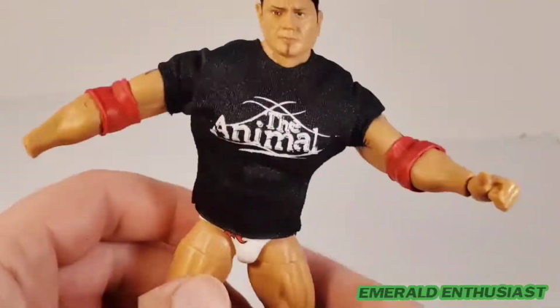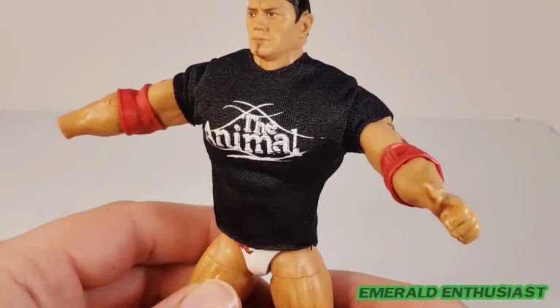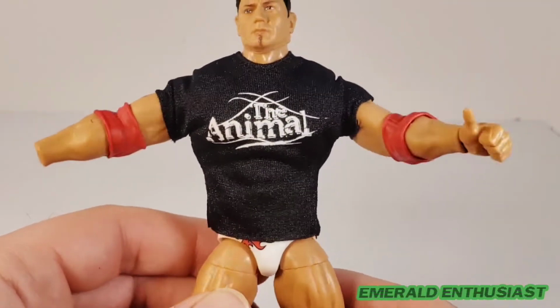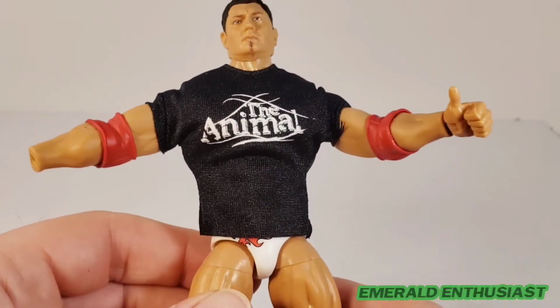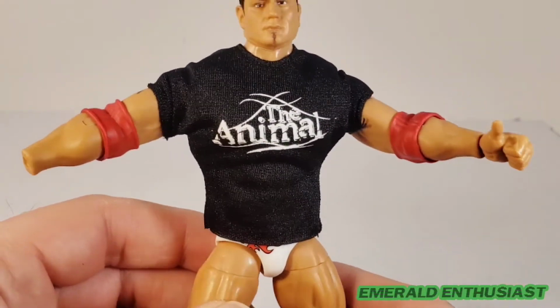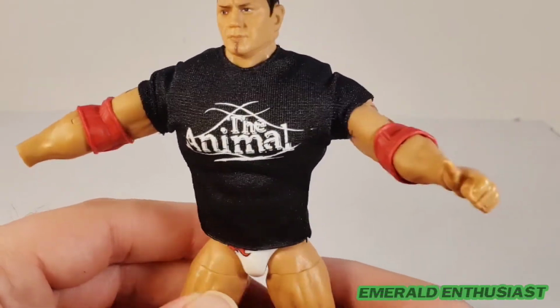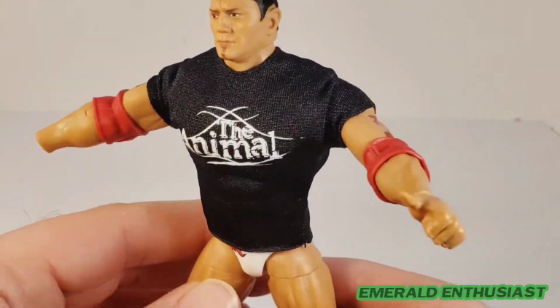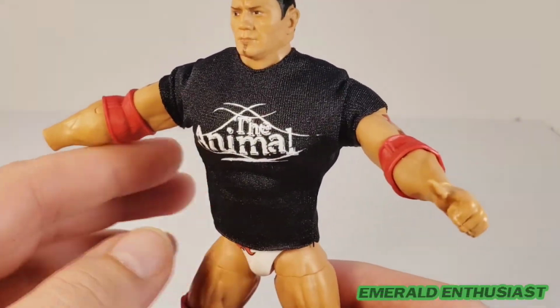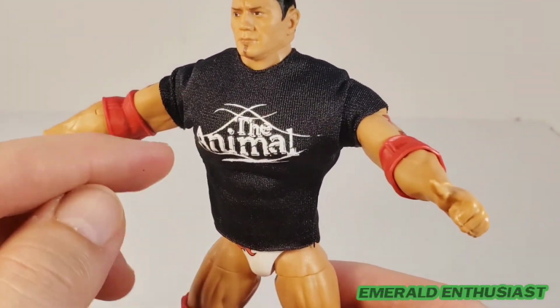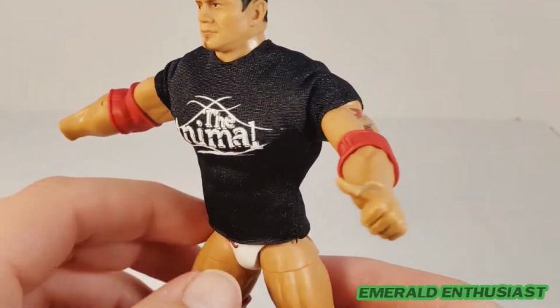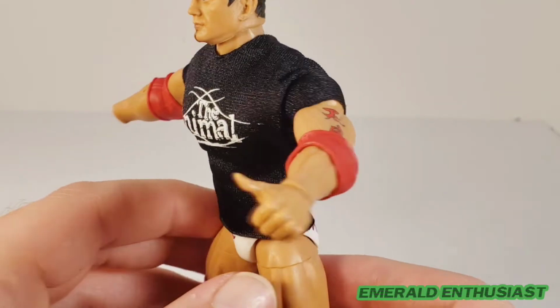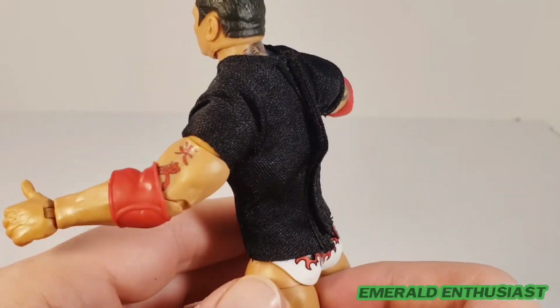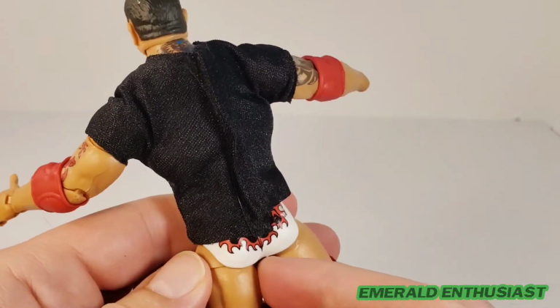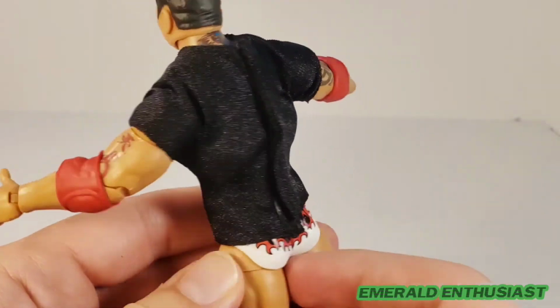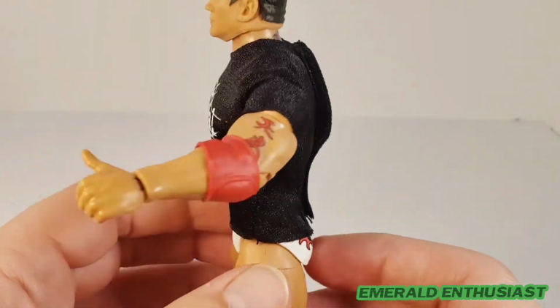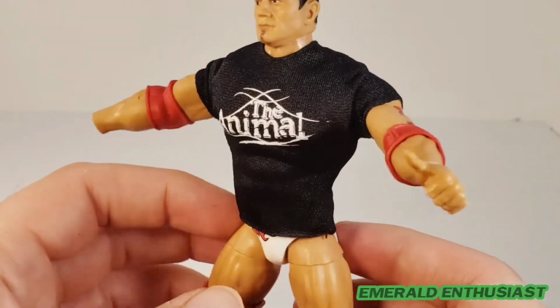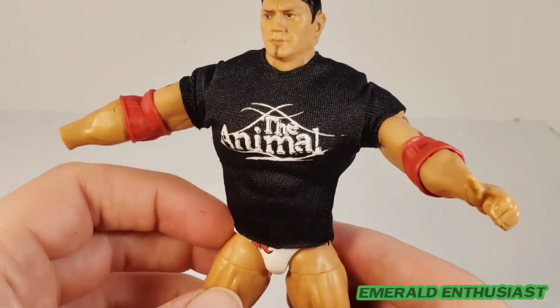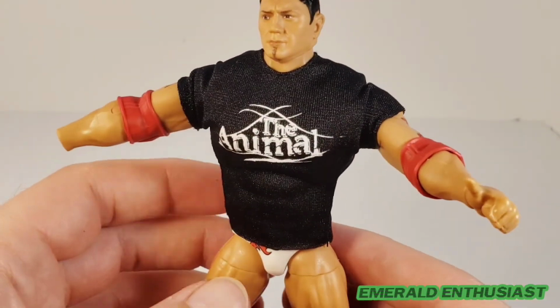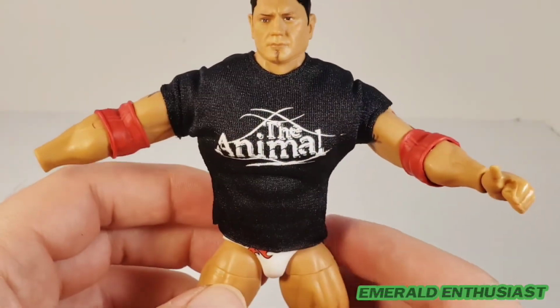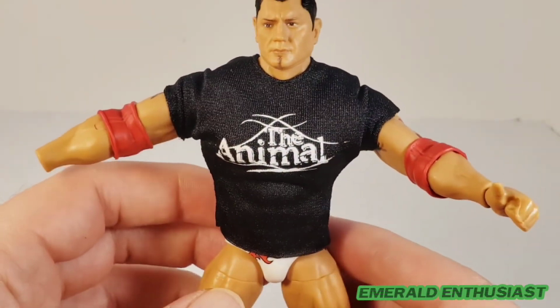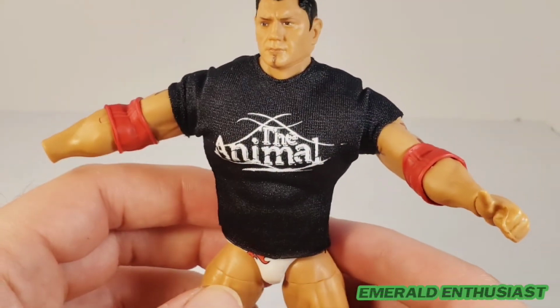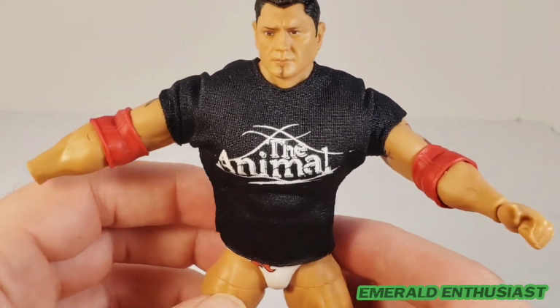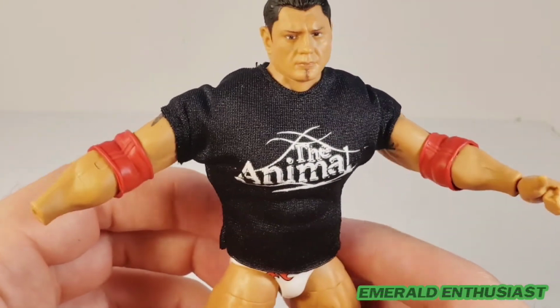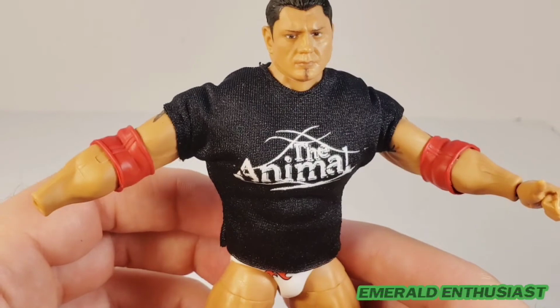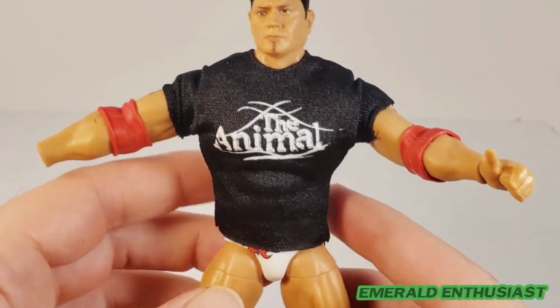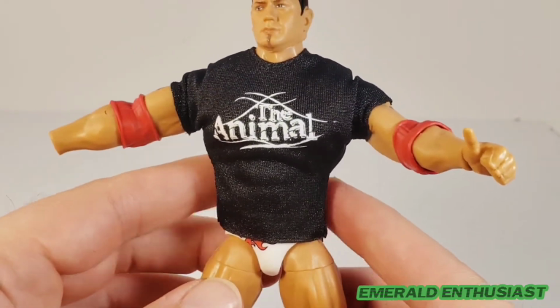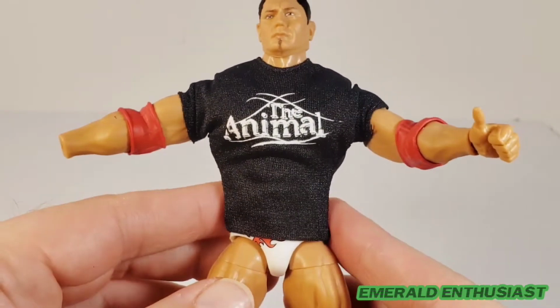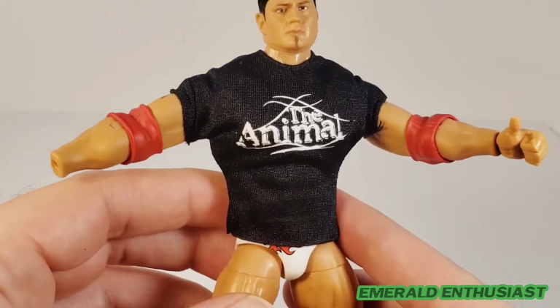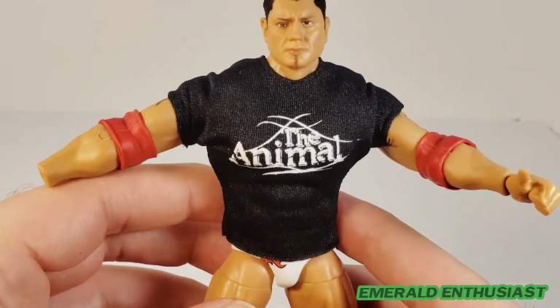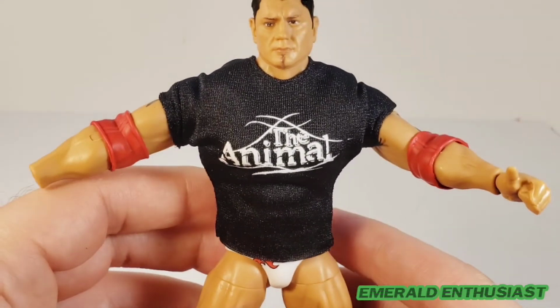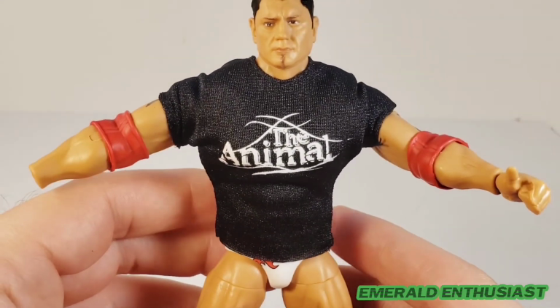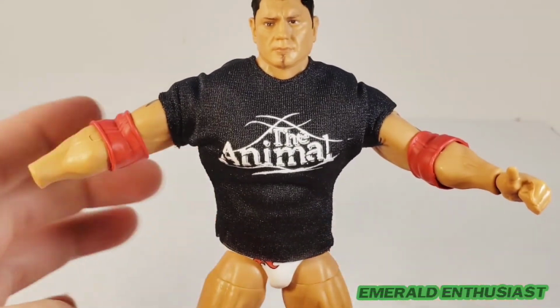Here is the figure with the t-shirt on, and I just like how form-fitting this is. Batista was always looking like he was just ready to burst out of his t-shirts because he was so enormous, and this figure reflects that — so I'm certainly thankful for that.